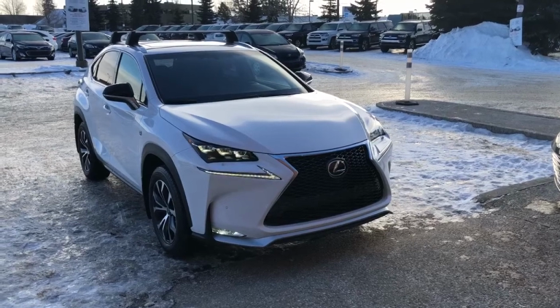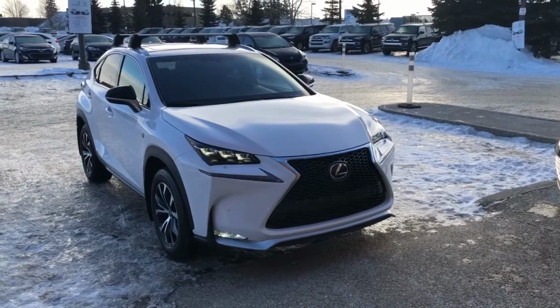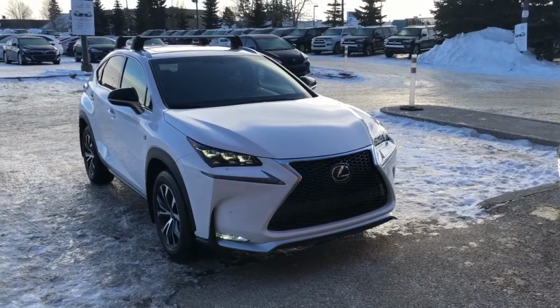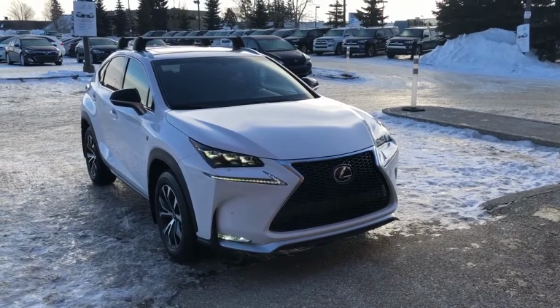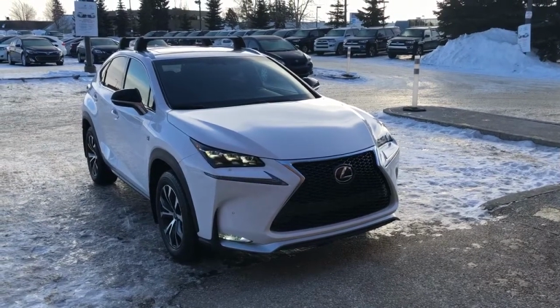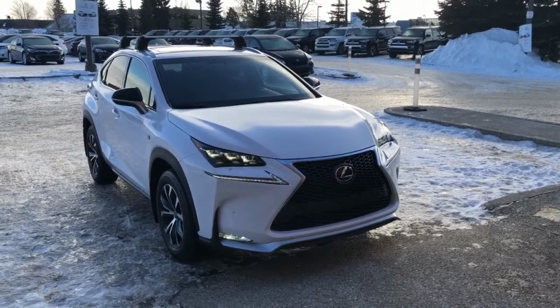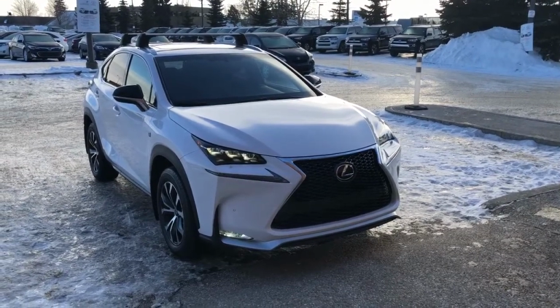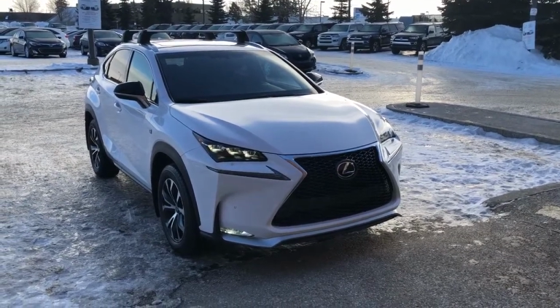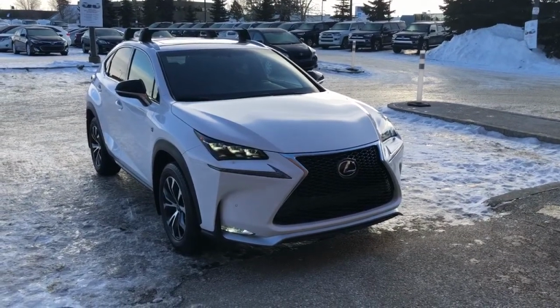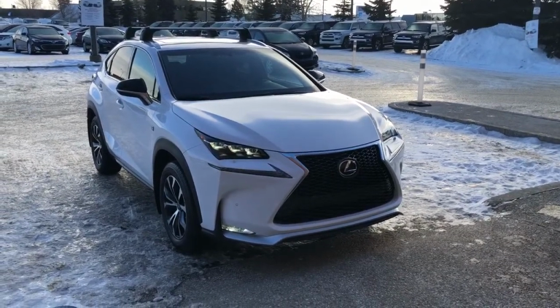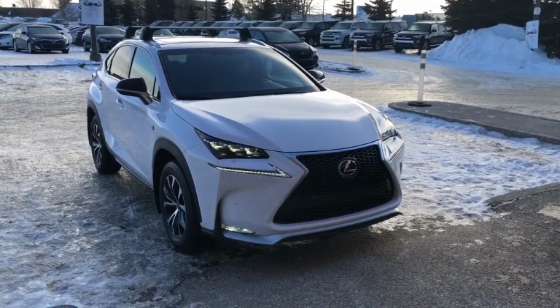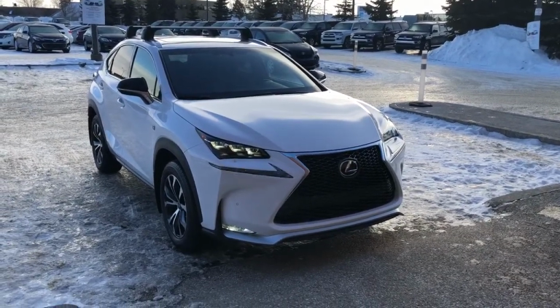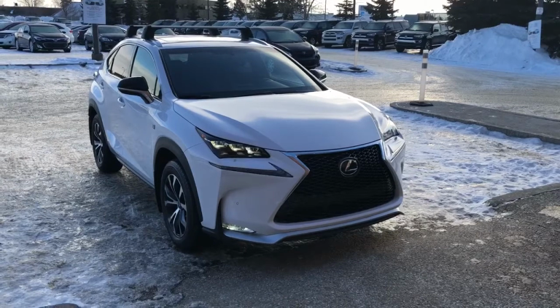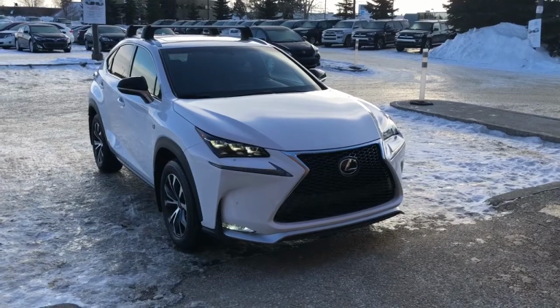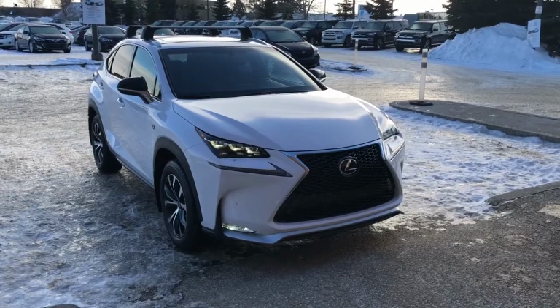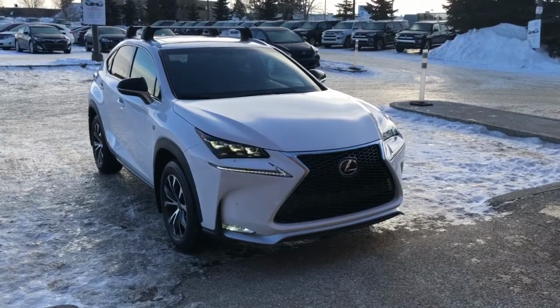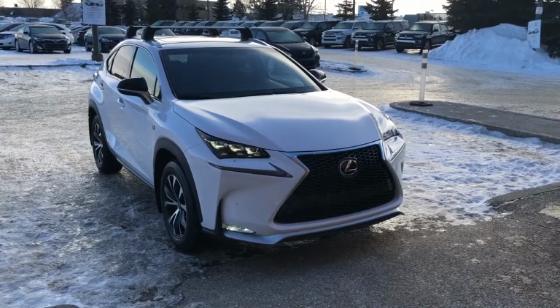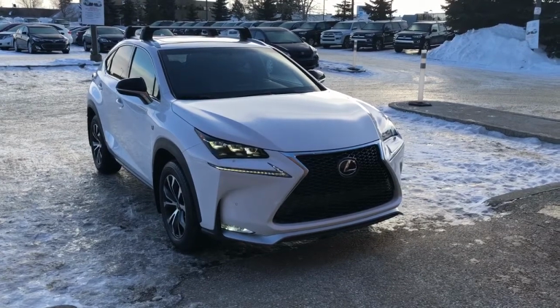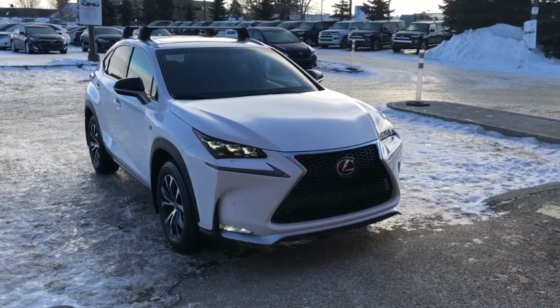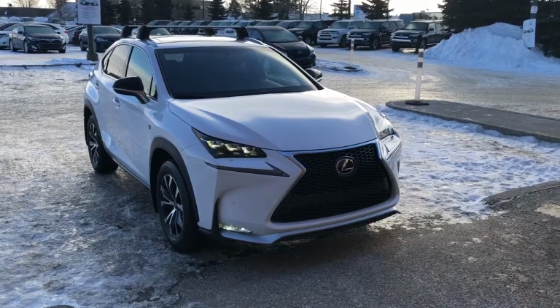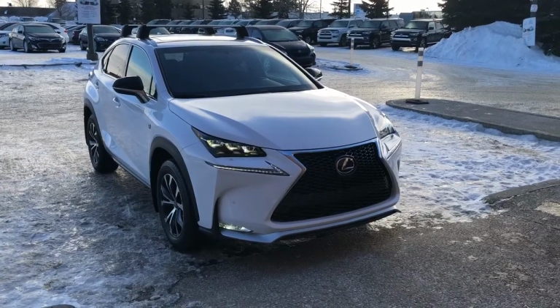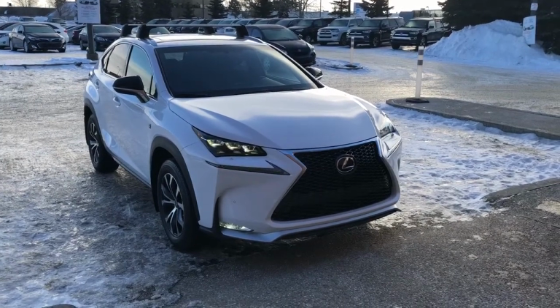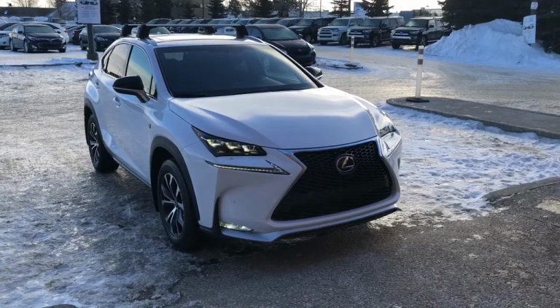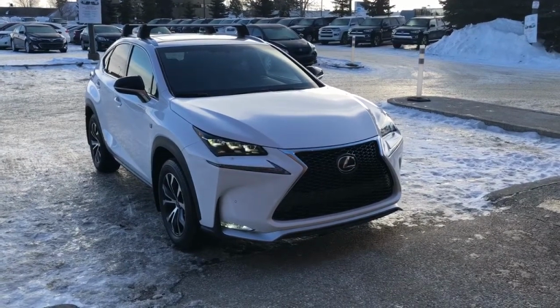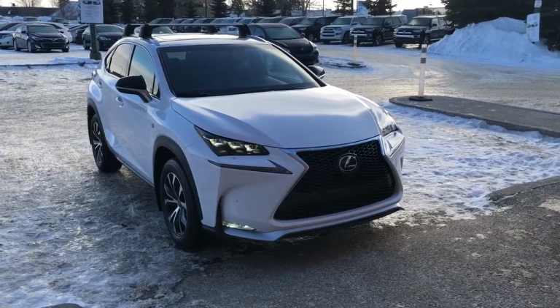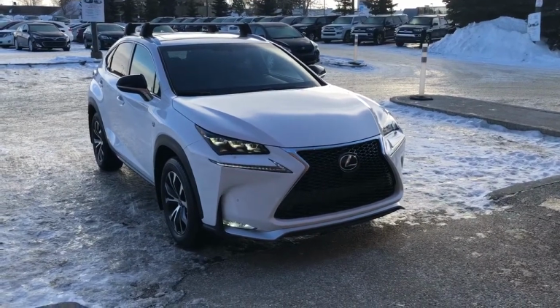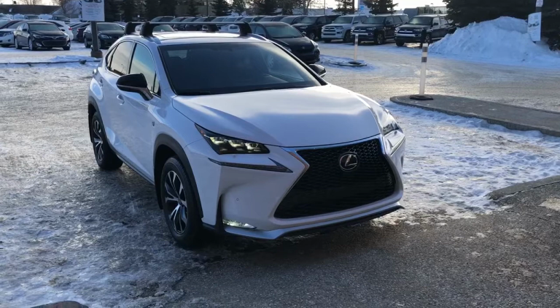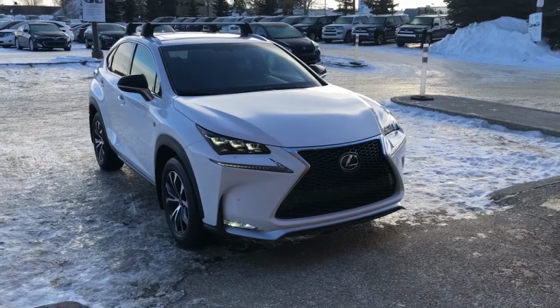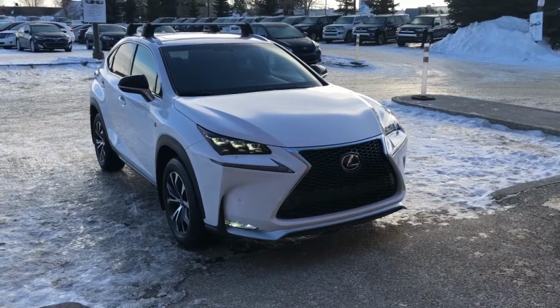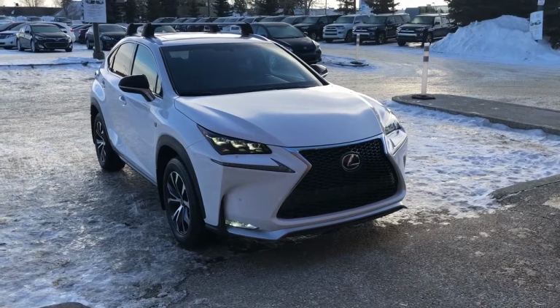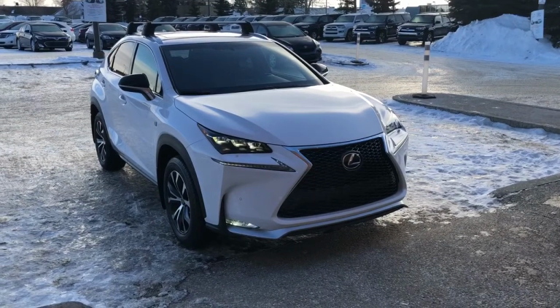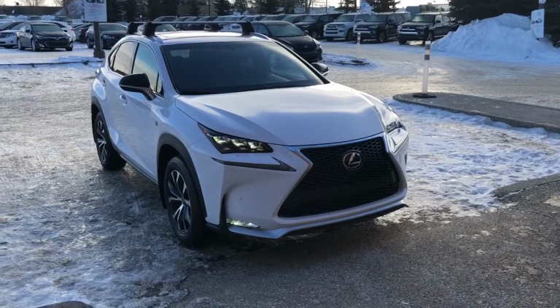Good morning! This is Andy Lam from Mayfield Toyota Priyong Supercenter. Thank you very much for your inquiry on our 2017 Lexus NX200T F Sport 2, white in color.